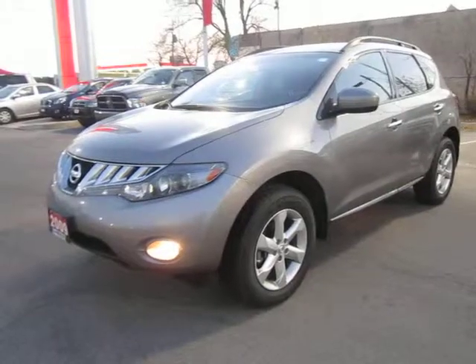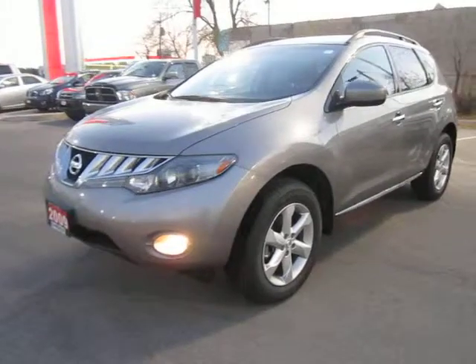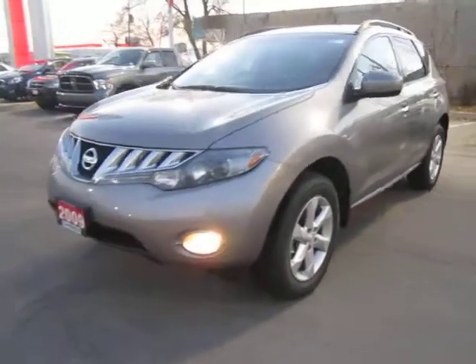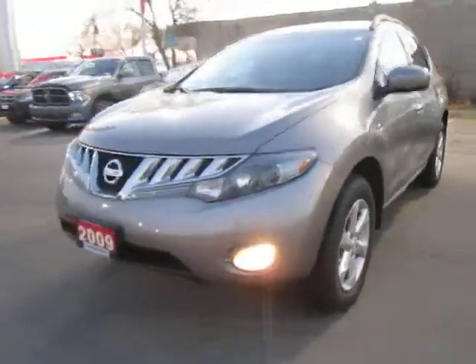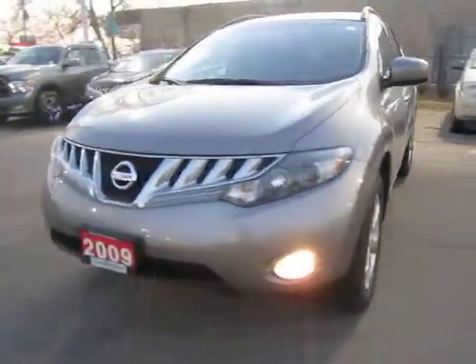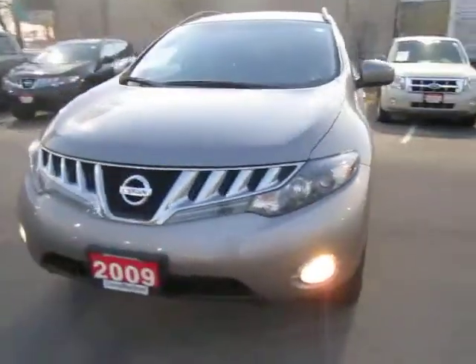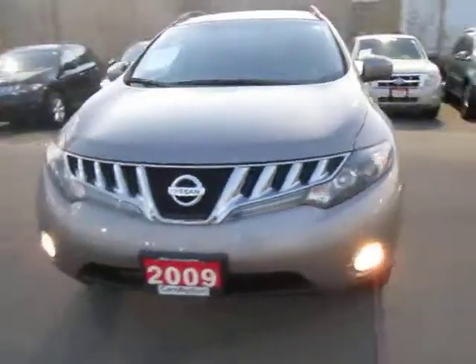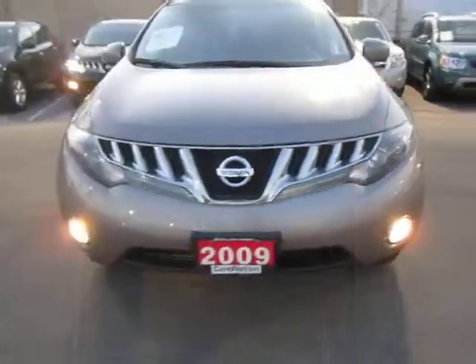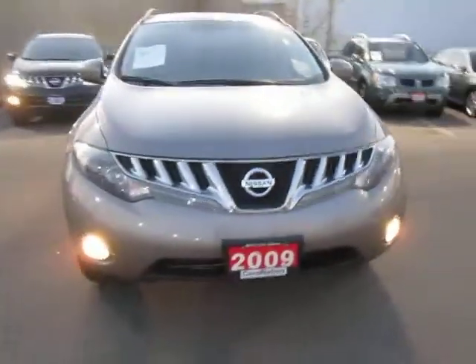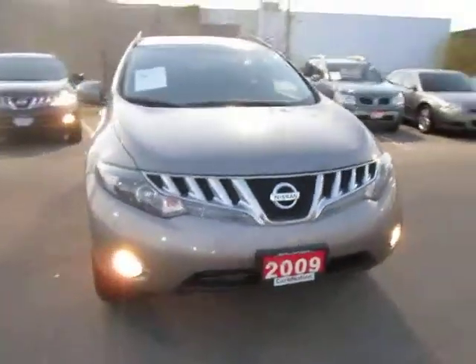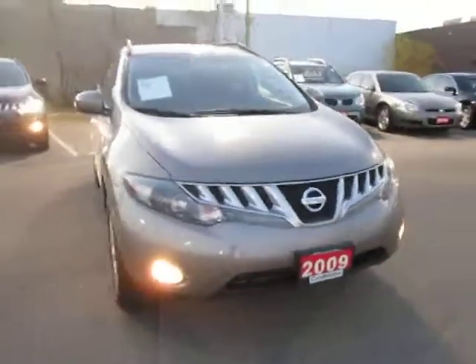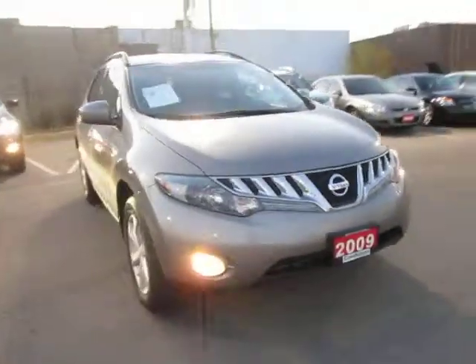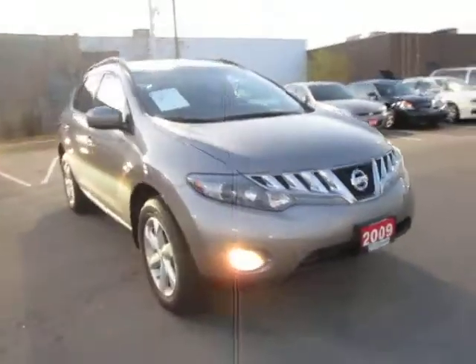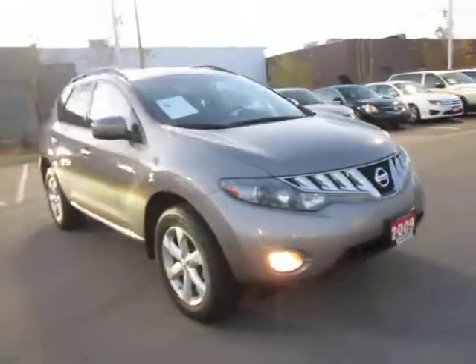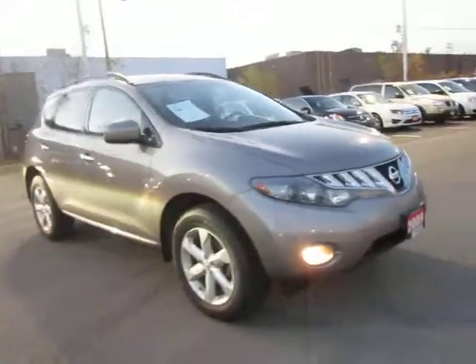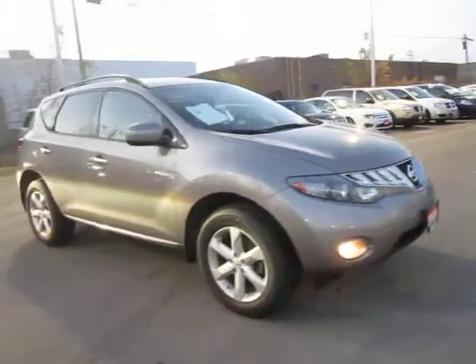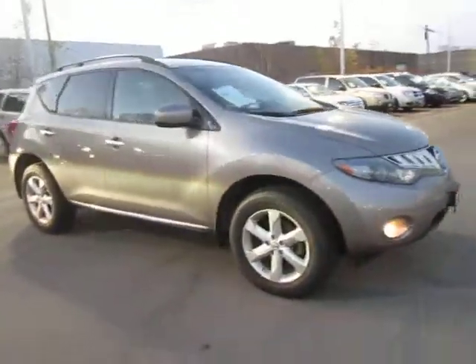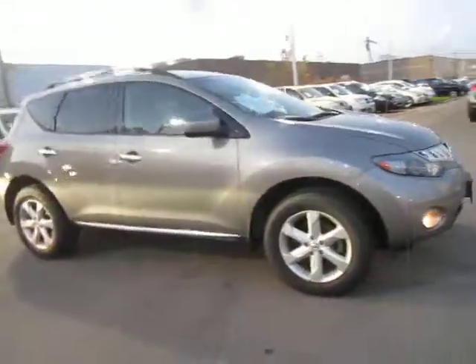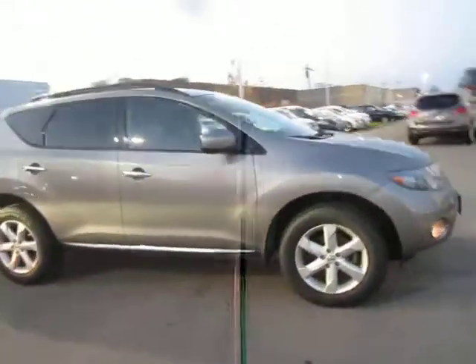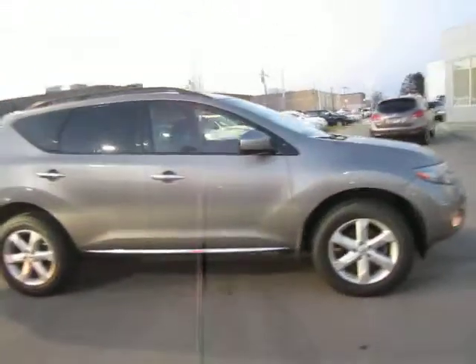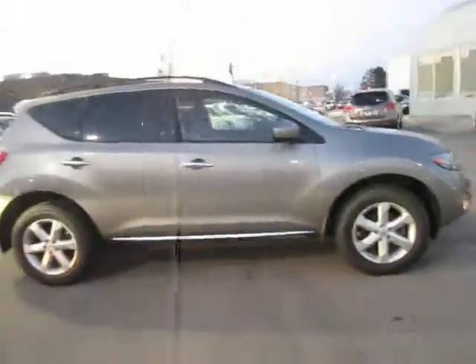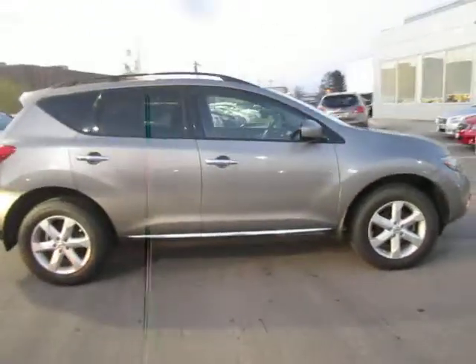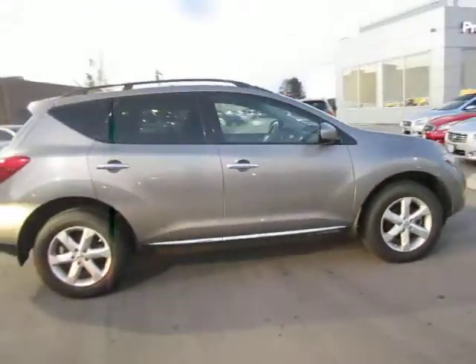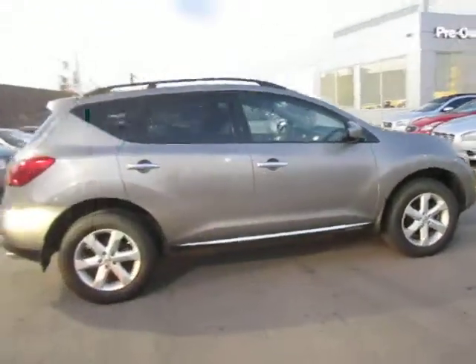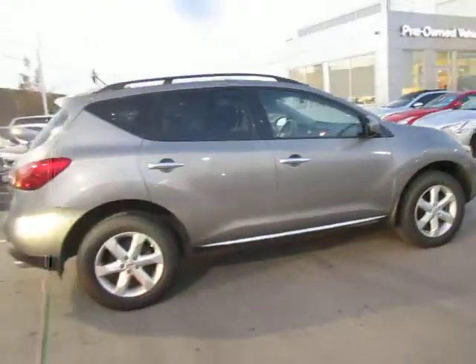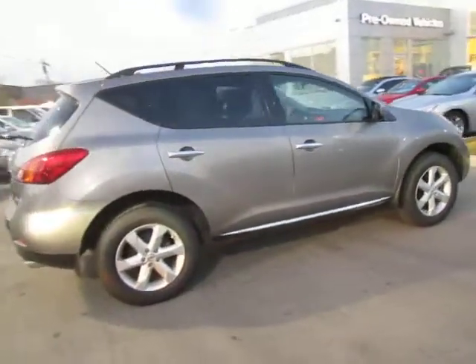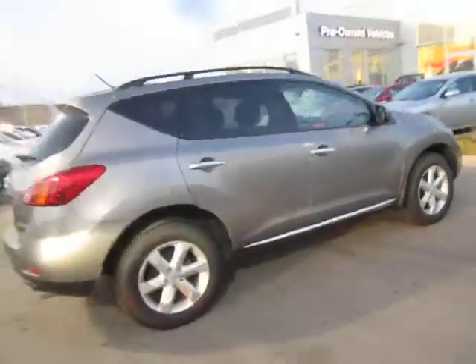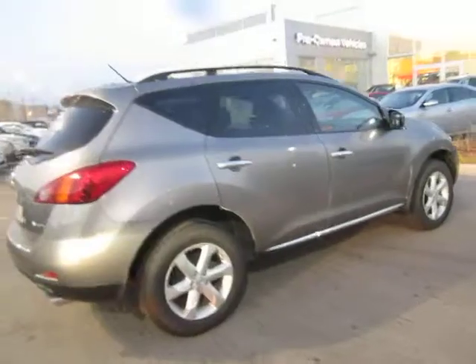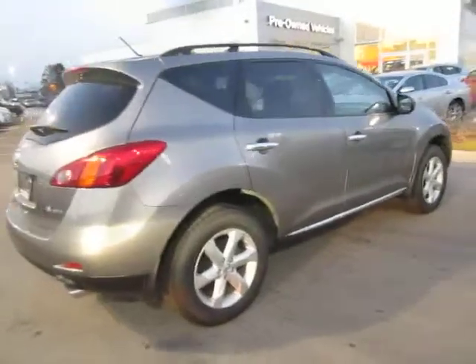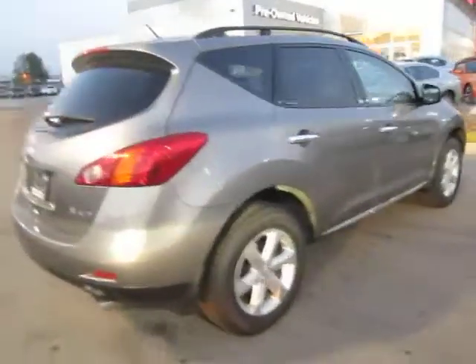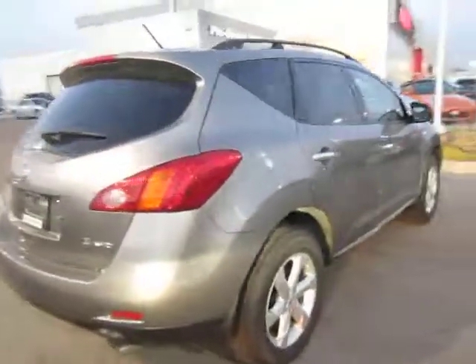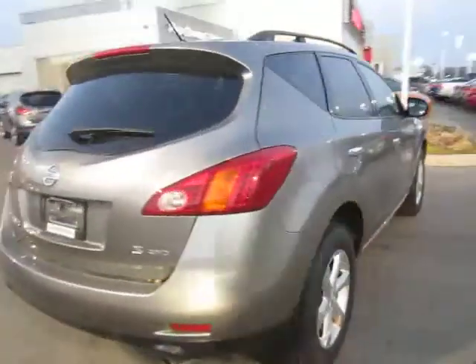Hello everyone. Matt from Collins Nissan over in sunny St. Catharines, here to show you some more of our used car inventory. What I've got for you today is a 2009 Nissan Murano S all-wheel drive SUV.